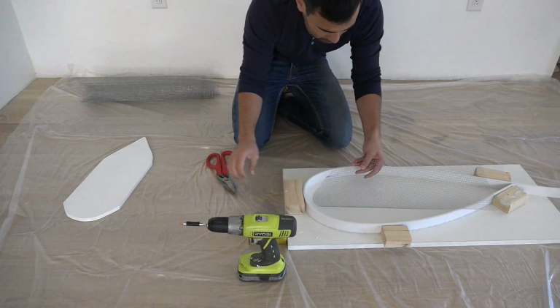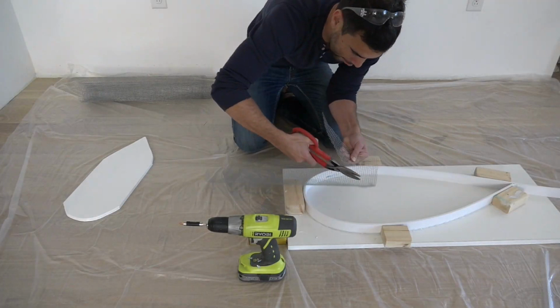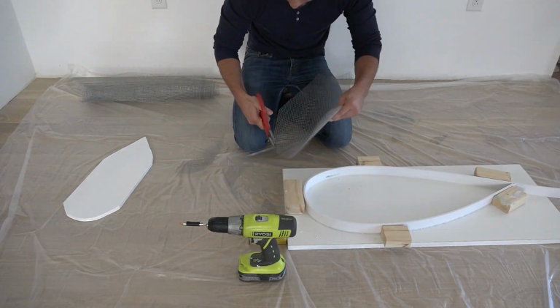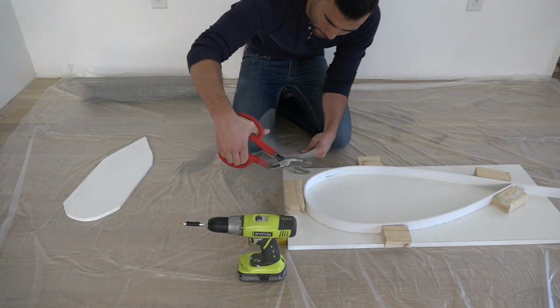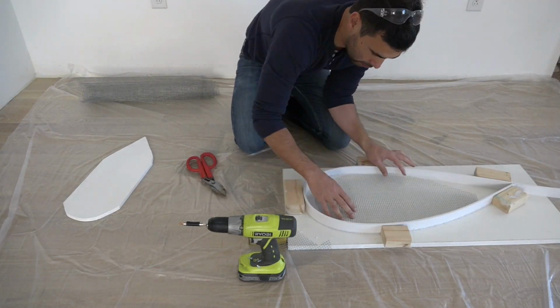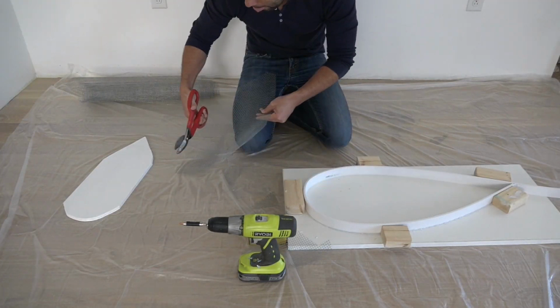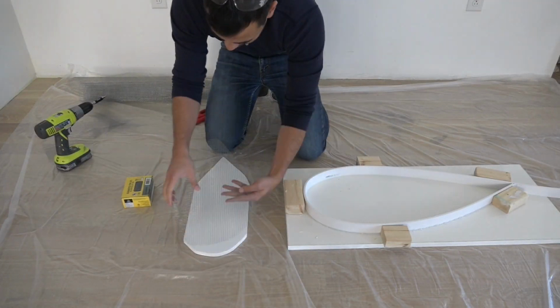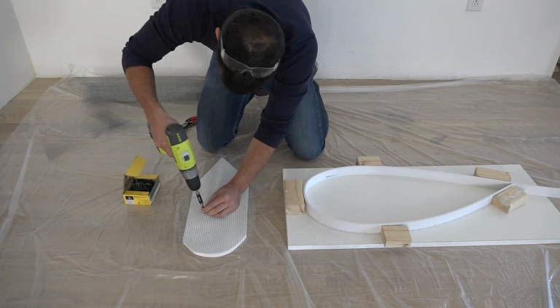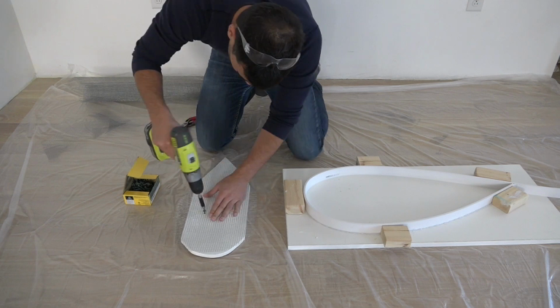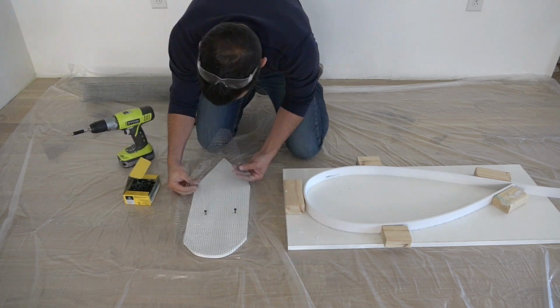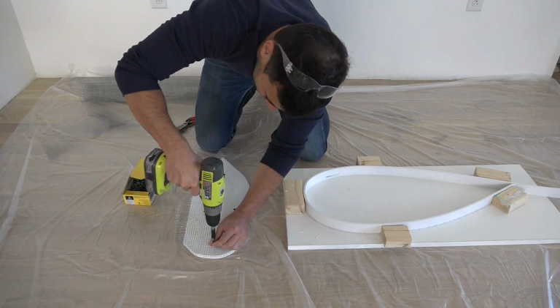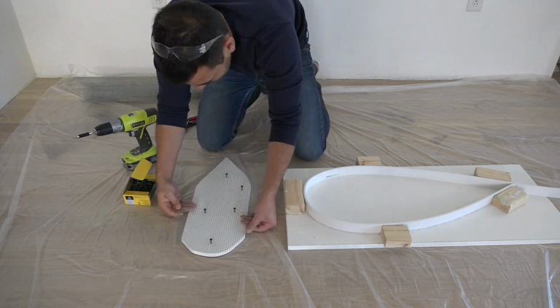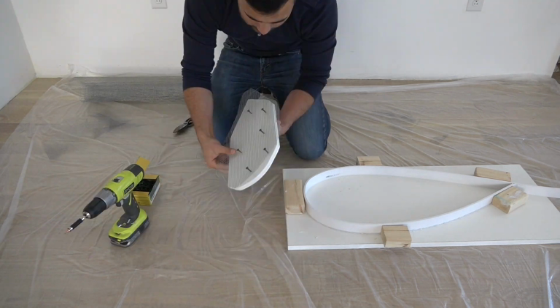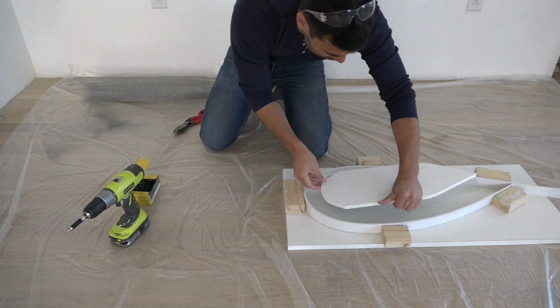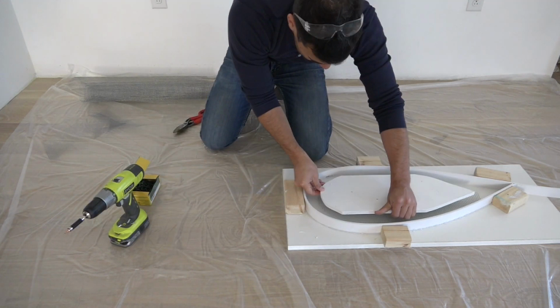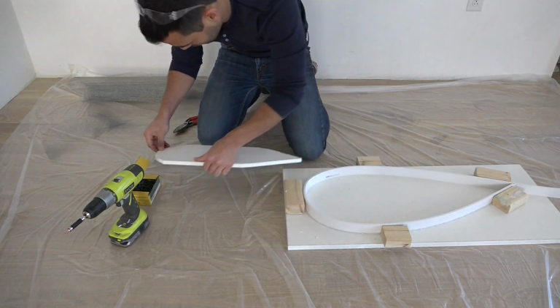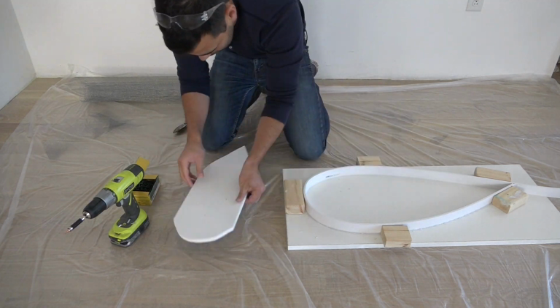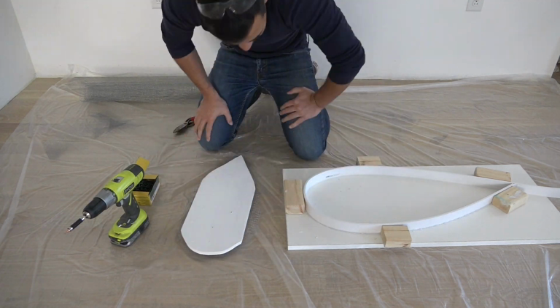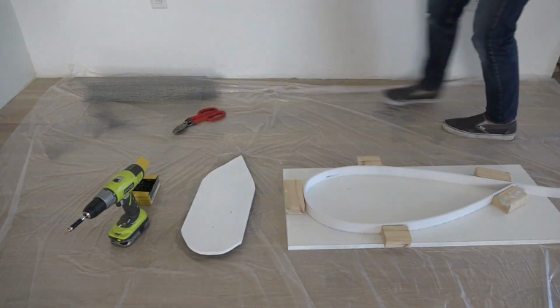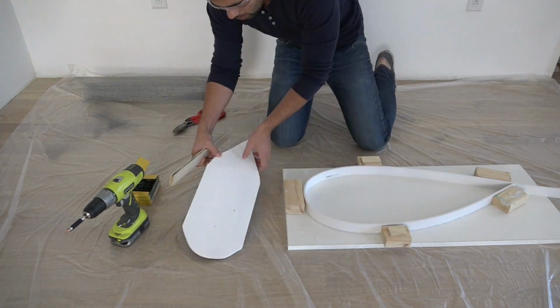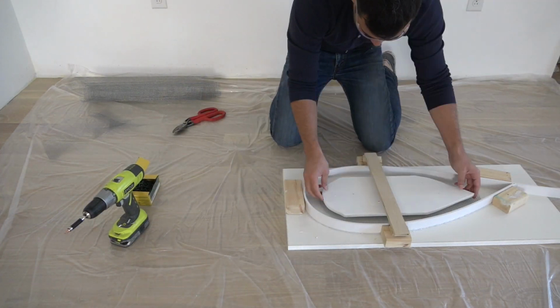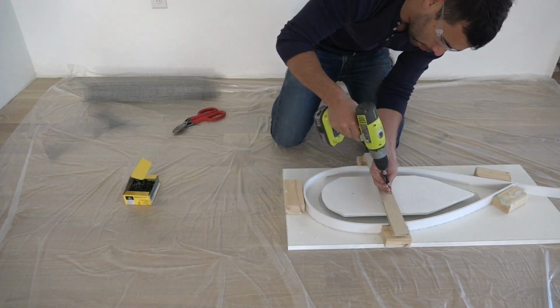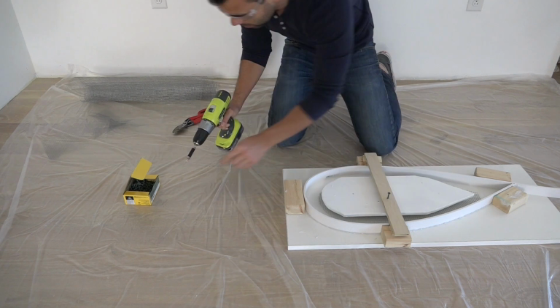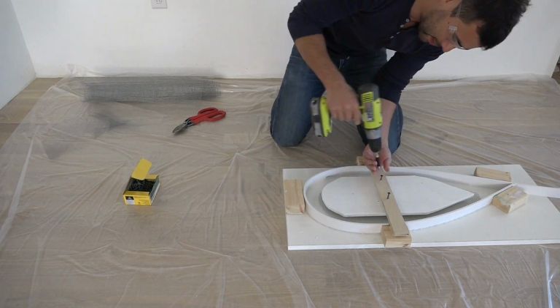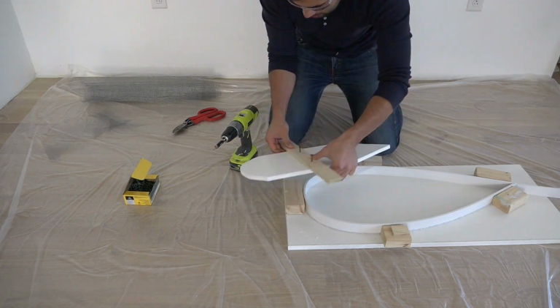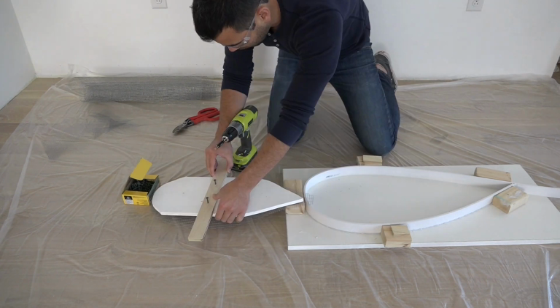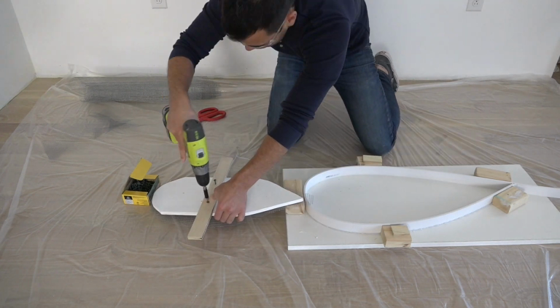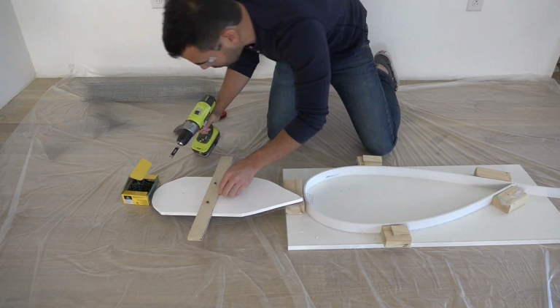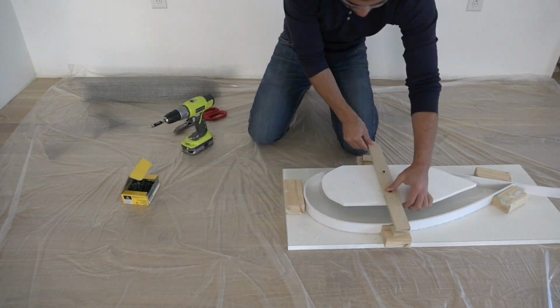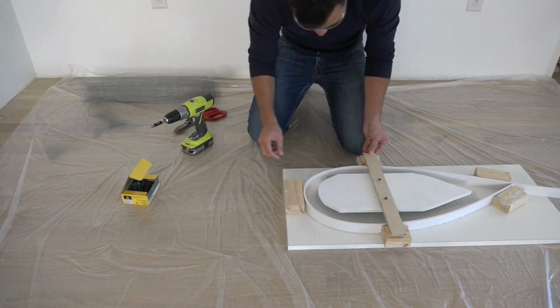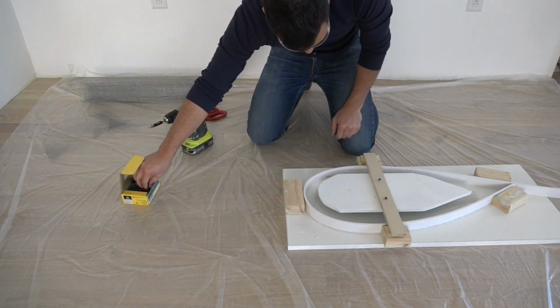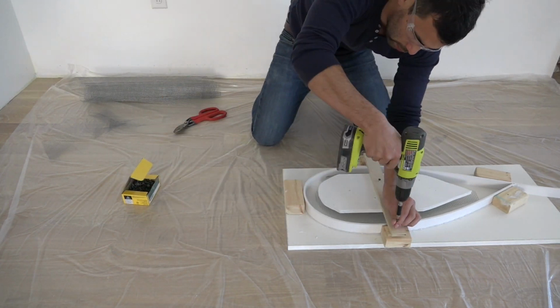I'm going to cut some wire mesh to reinforce the table. I used some scrap to make a bridge that'll hold the painted plywood and mesh in place.